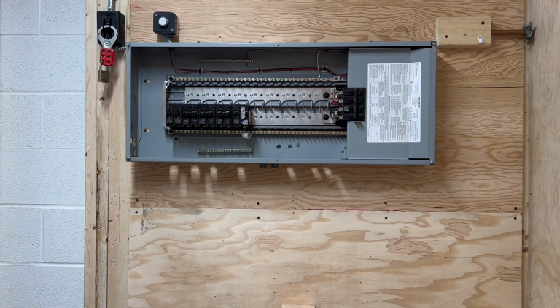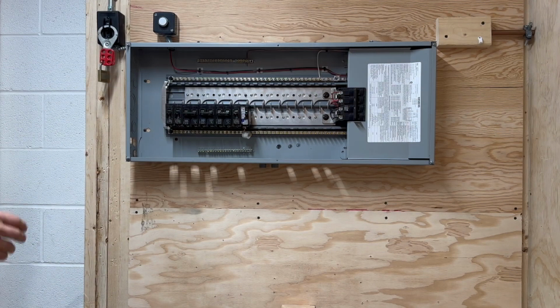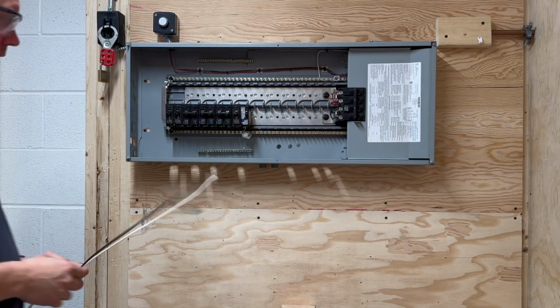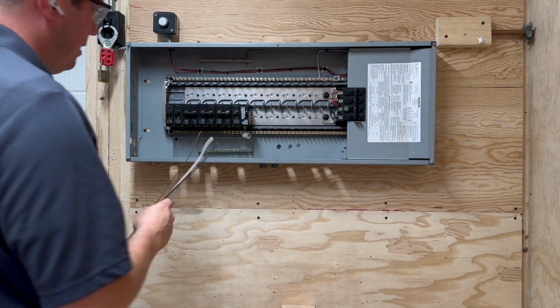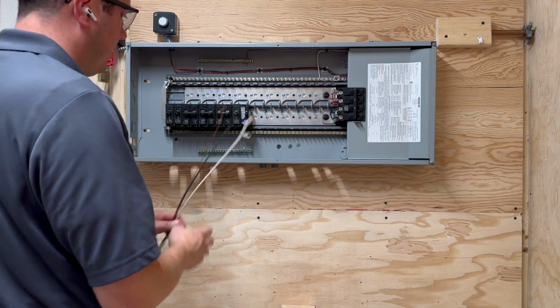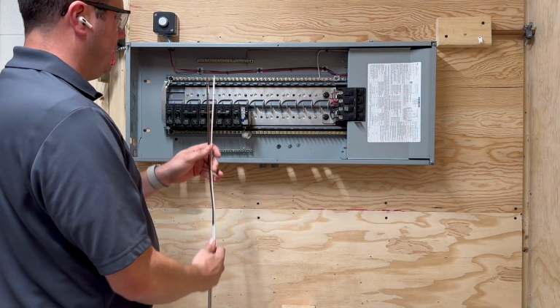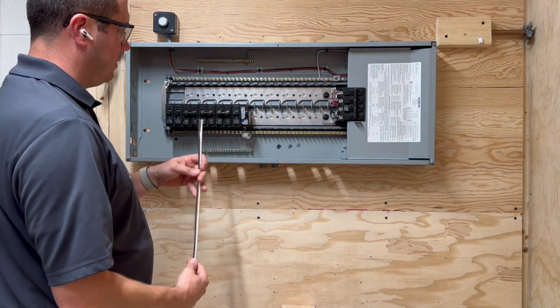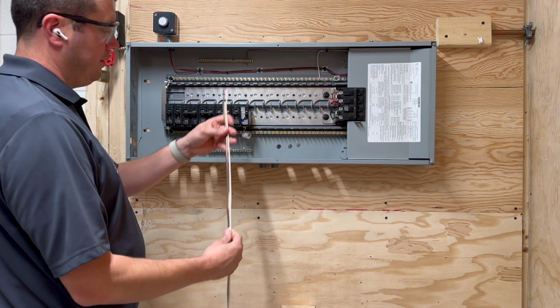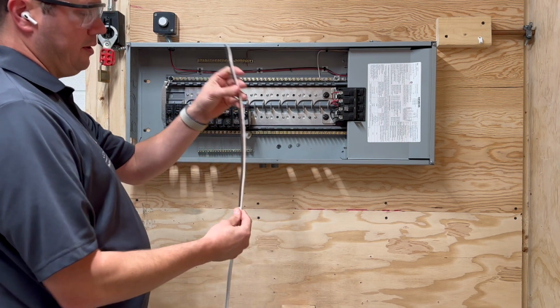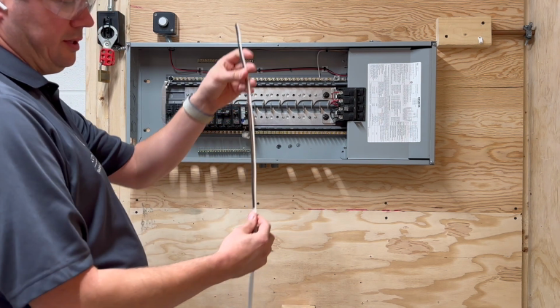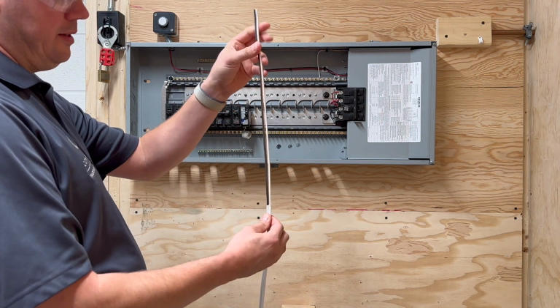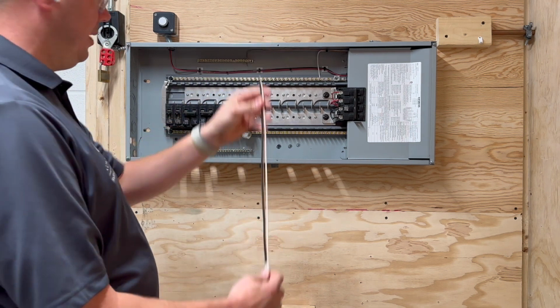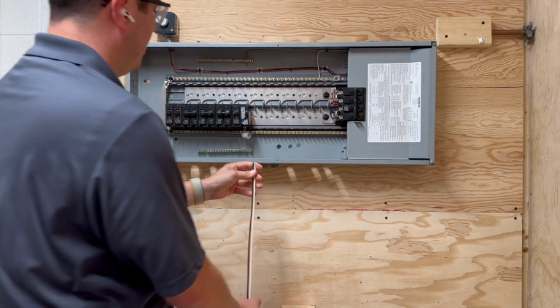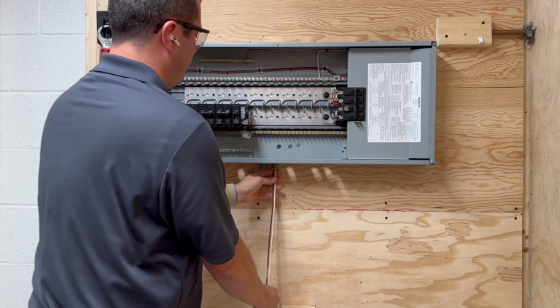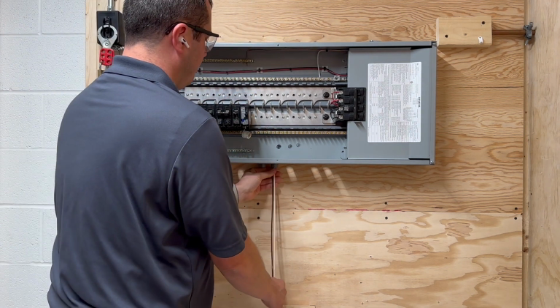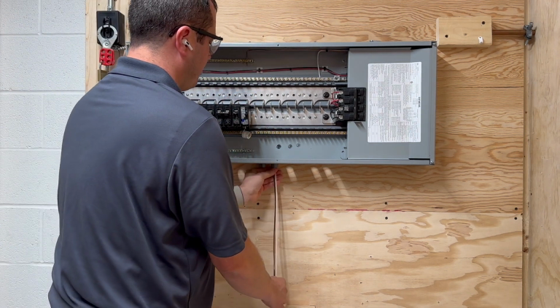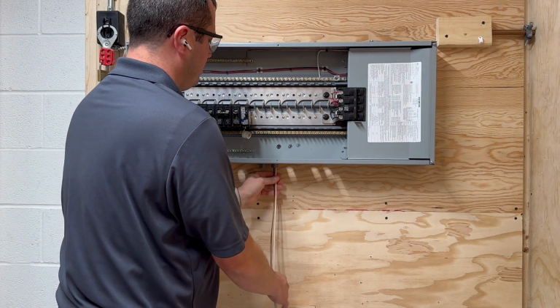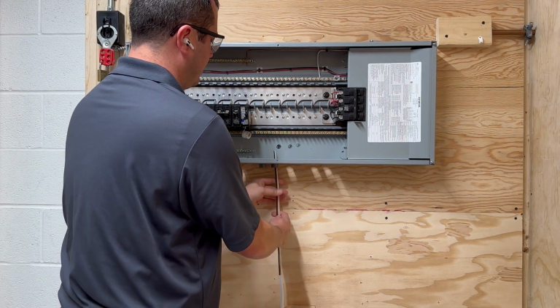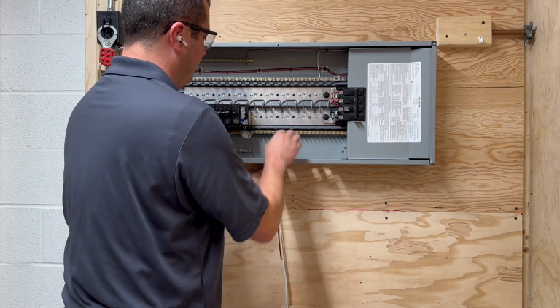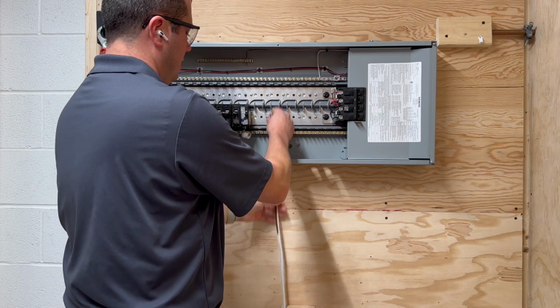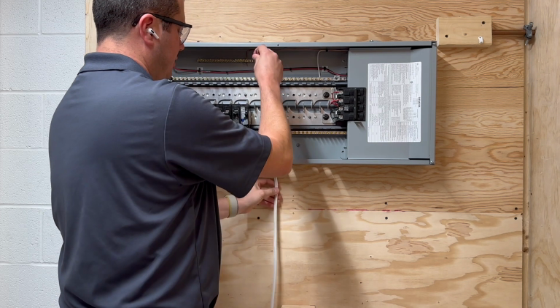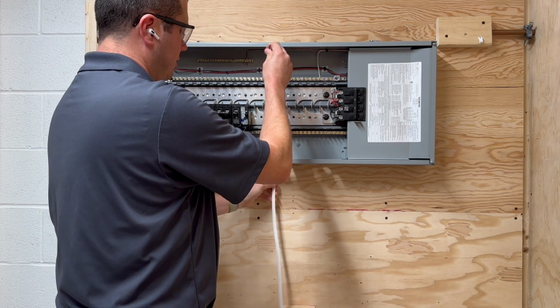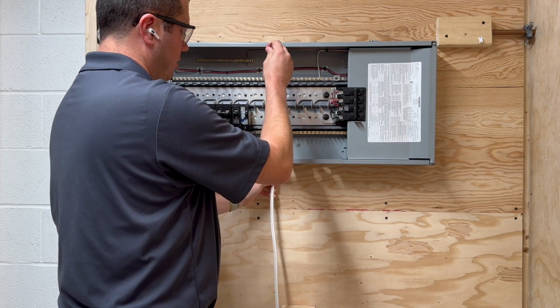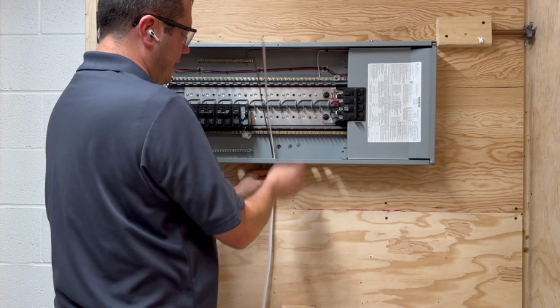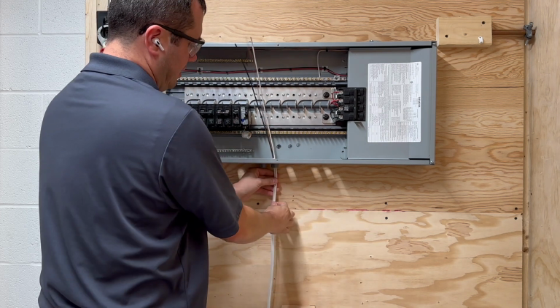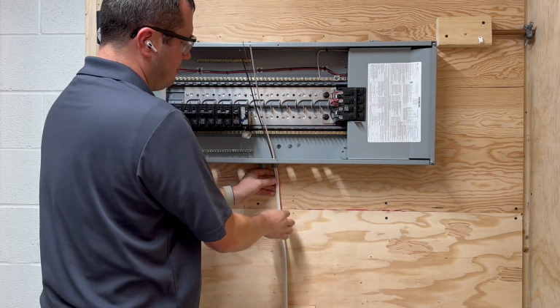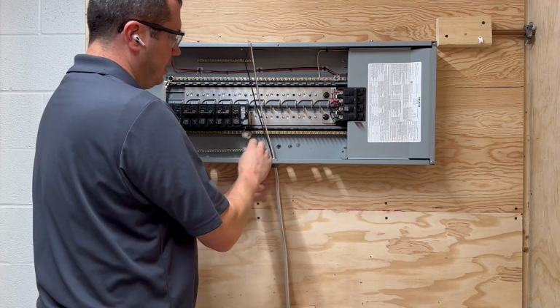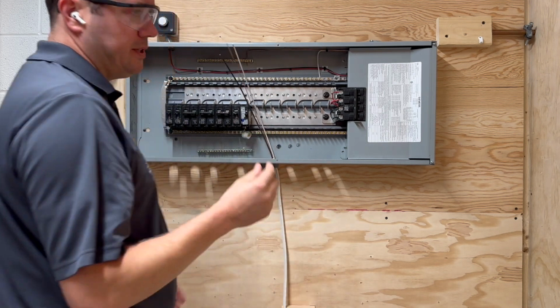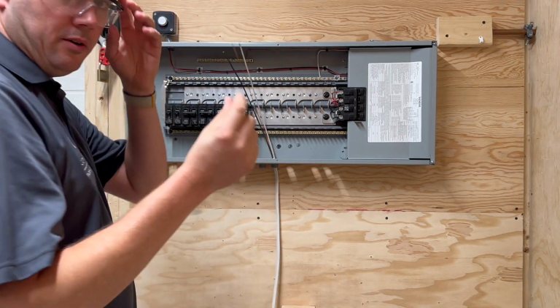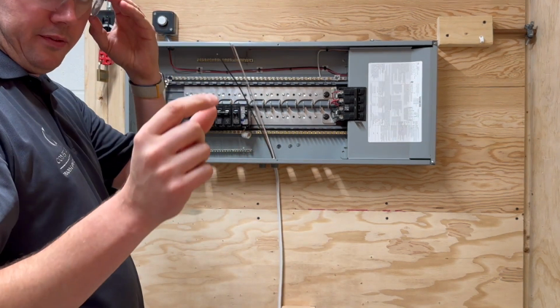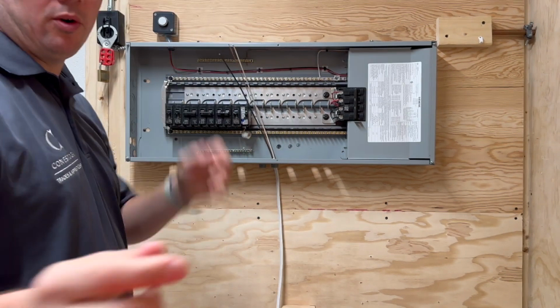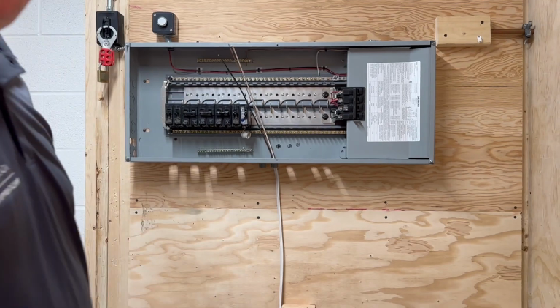Once you have the gray connector — the 4004 — in the panel itself, you're going to push in the wire that you've stripped from the bottom up through the connector itself until you get to the white insulation portion, and that should be sticking roughly about a quarter of an inch.